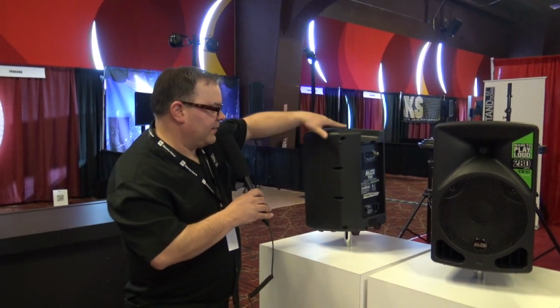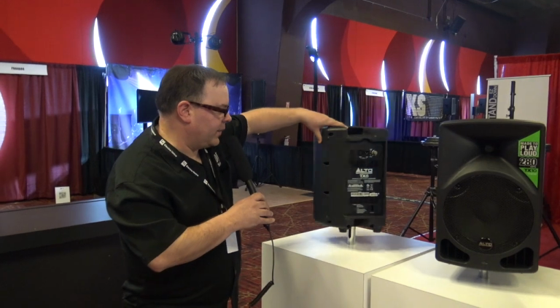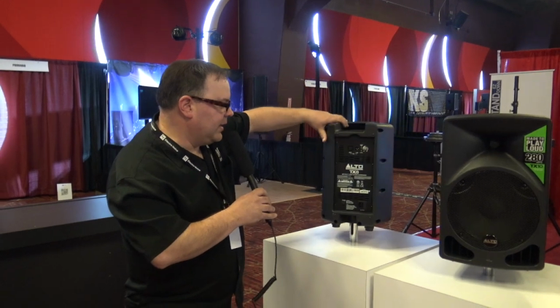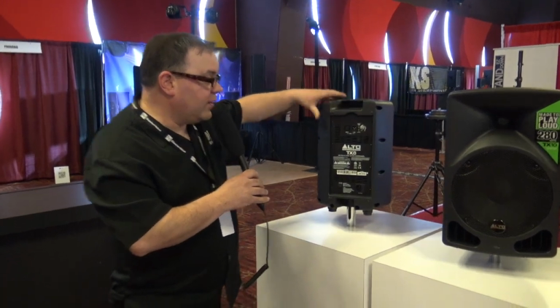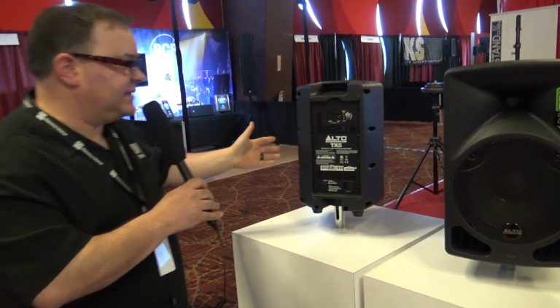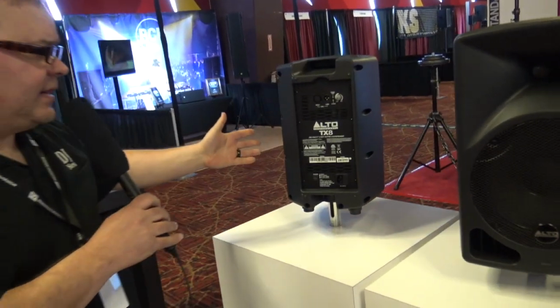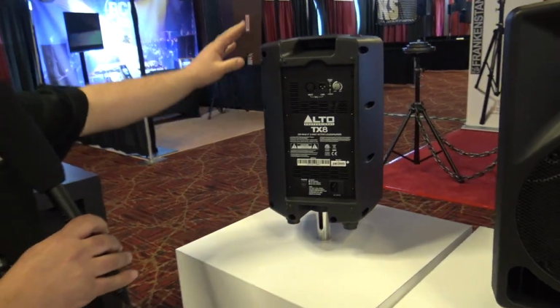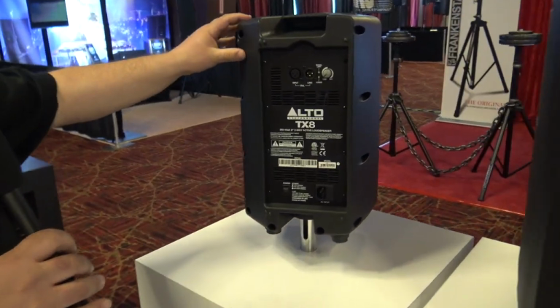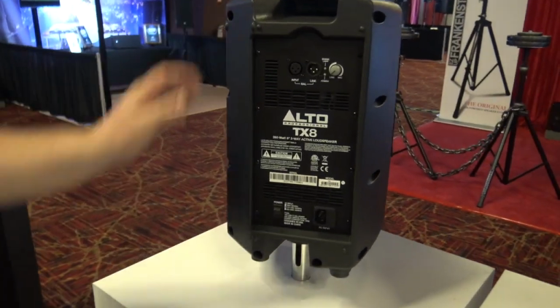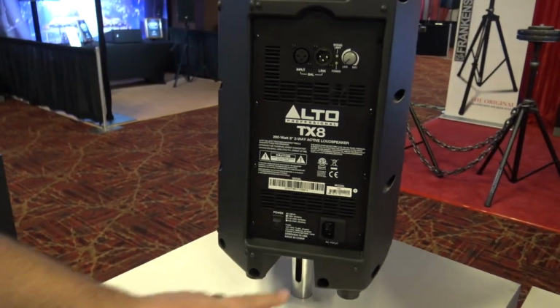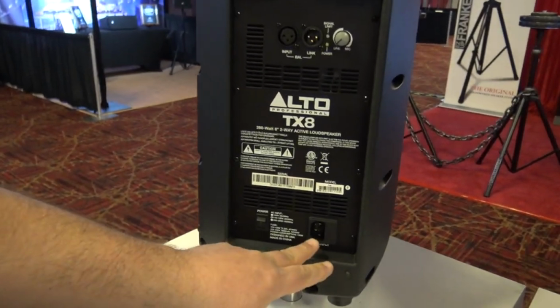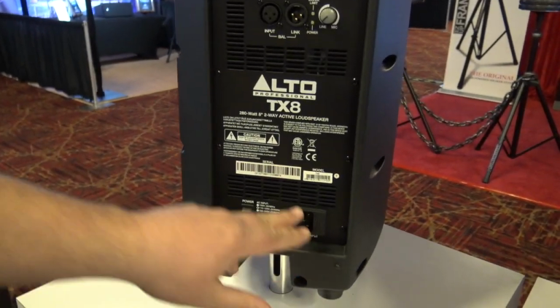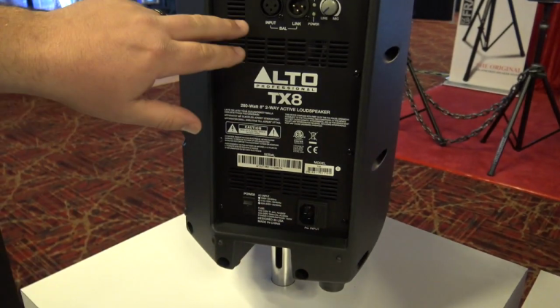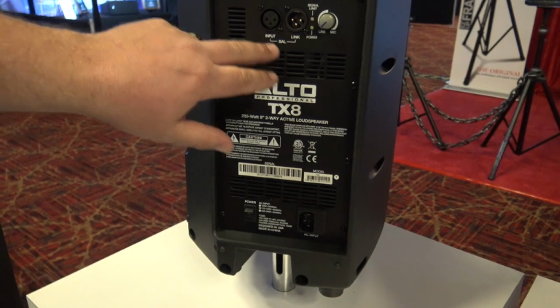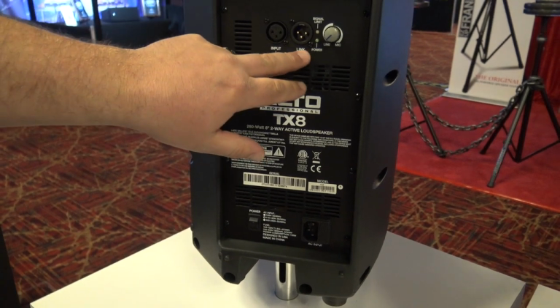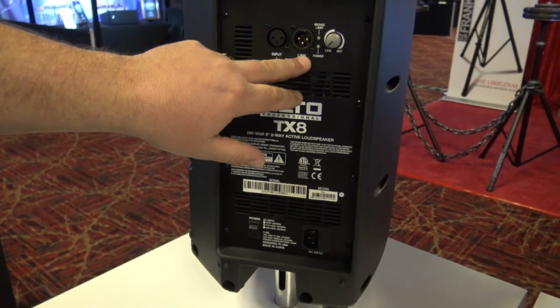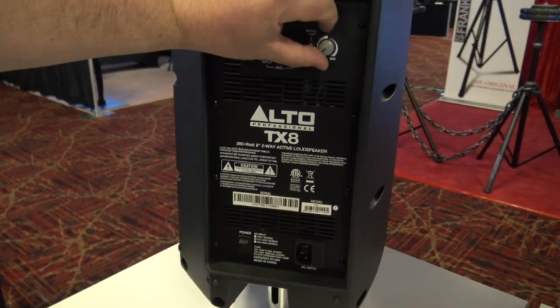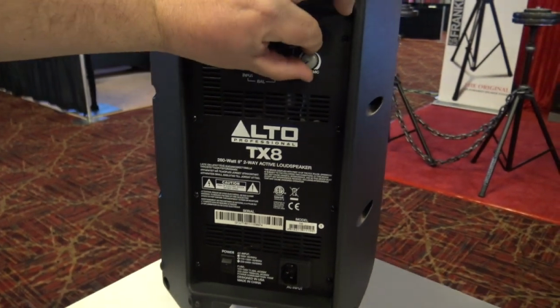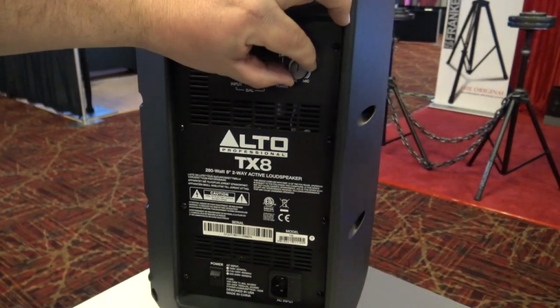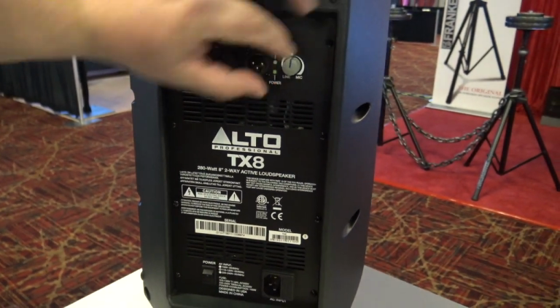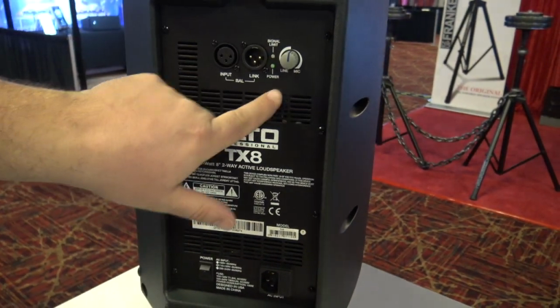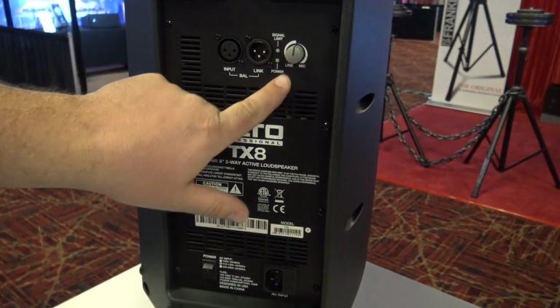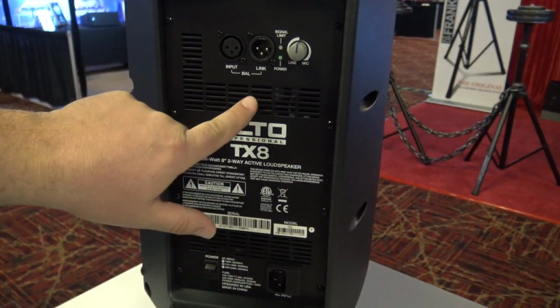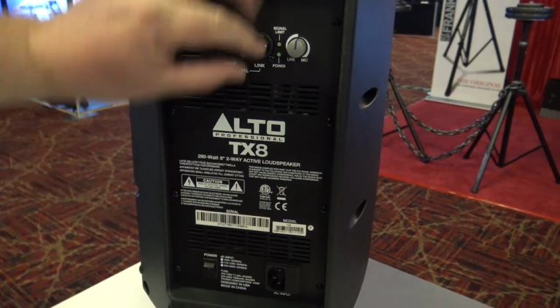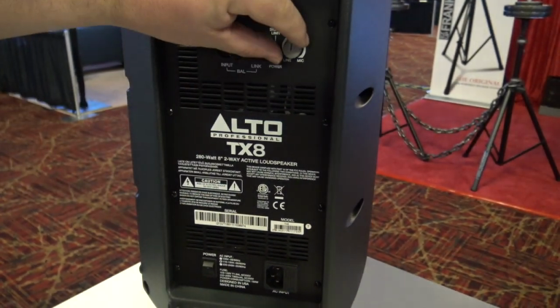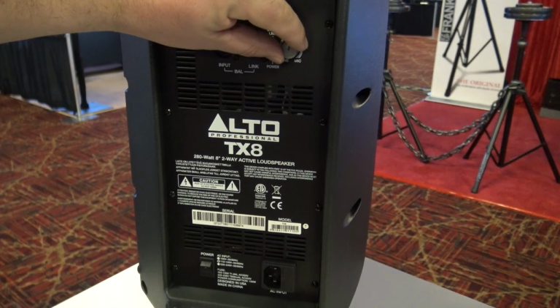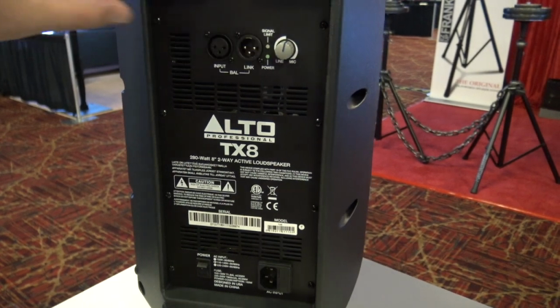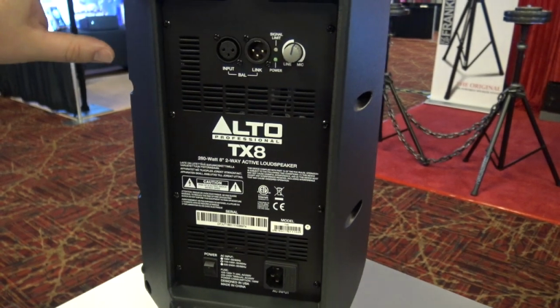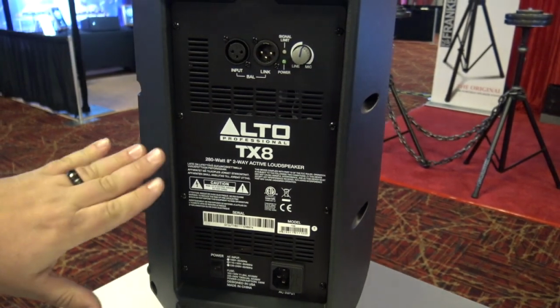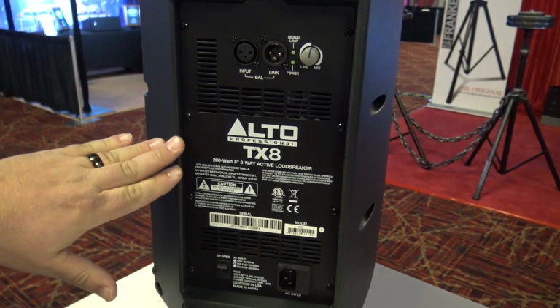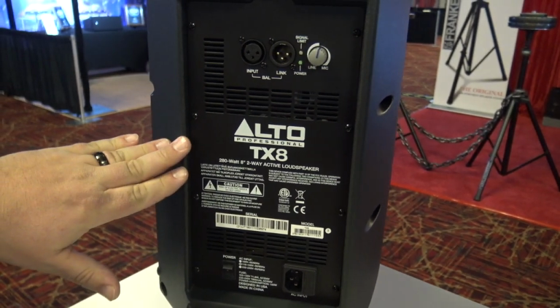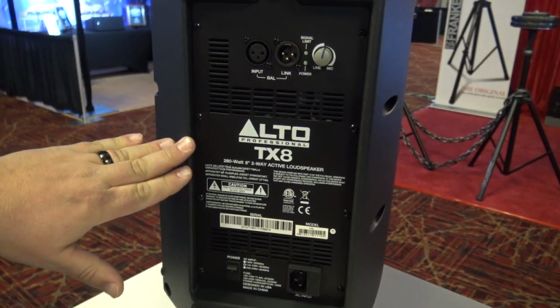I'm going to flip it around — very, very simple on the back, which I really like. You've got your IEC plug-in, your input and your output, your volume control right there. This is a 280-watt cabinet.